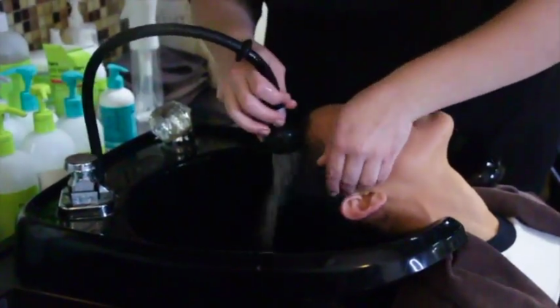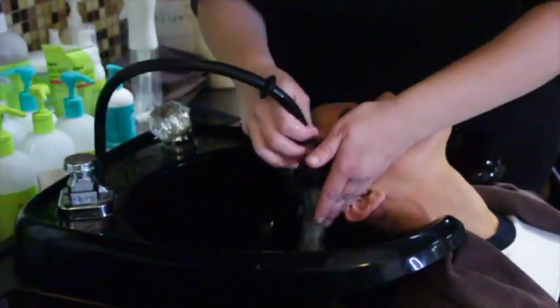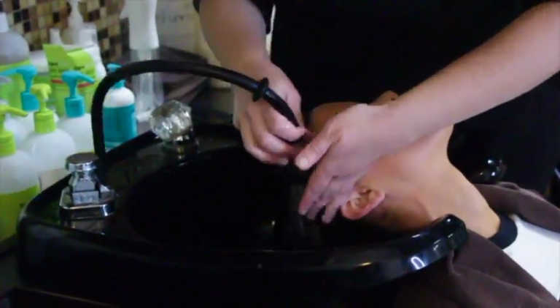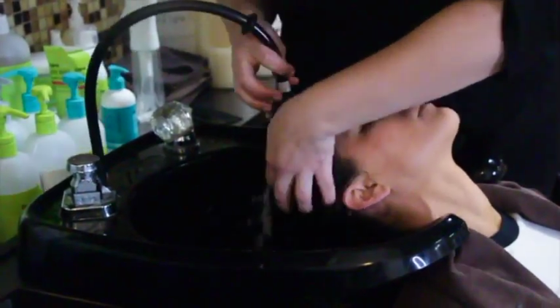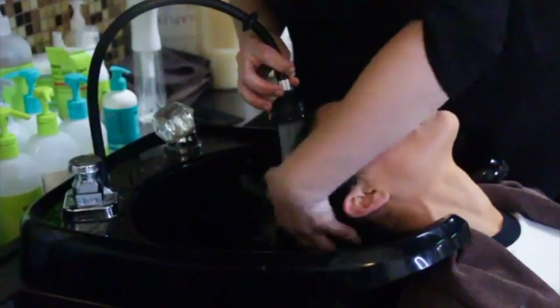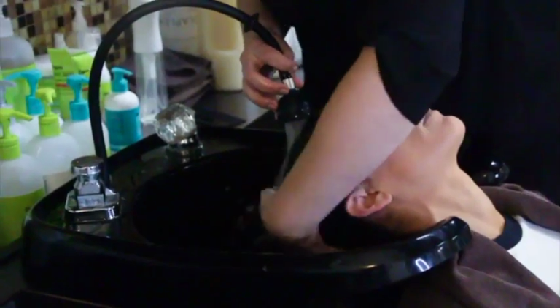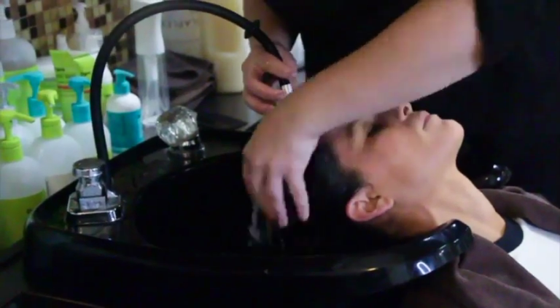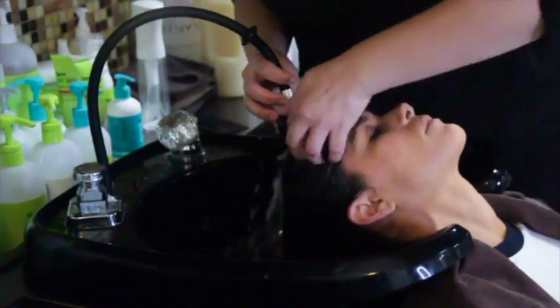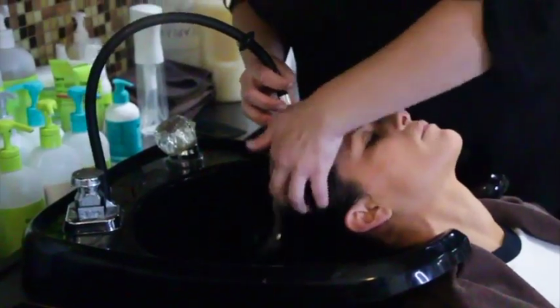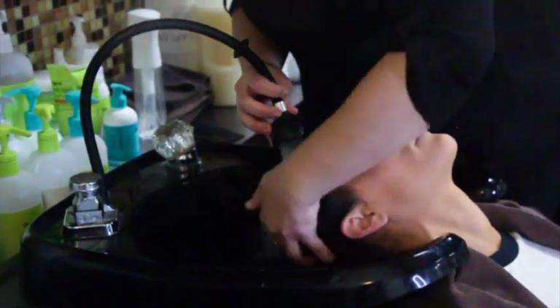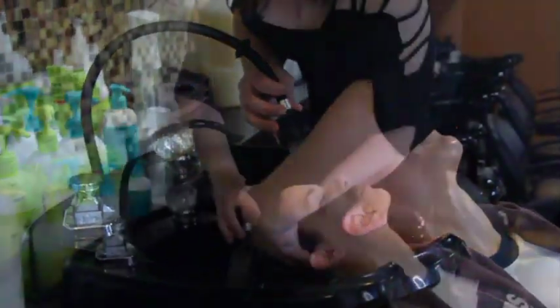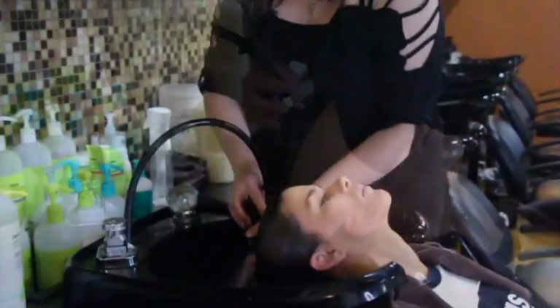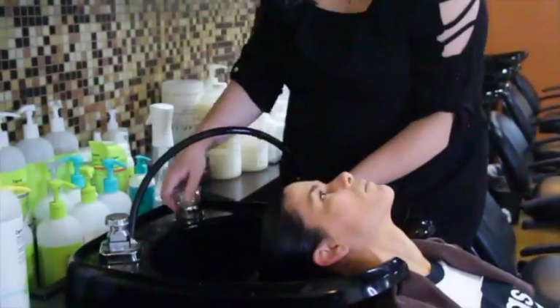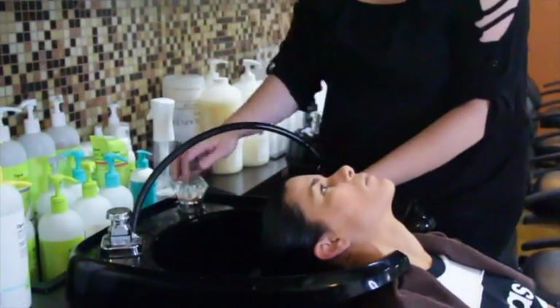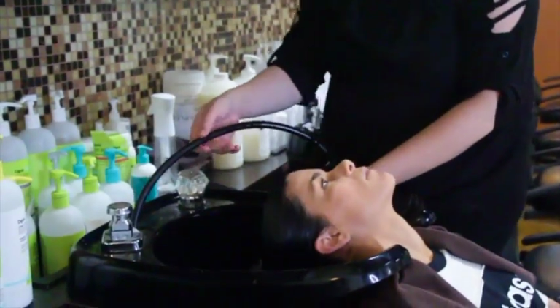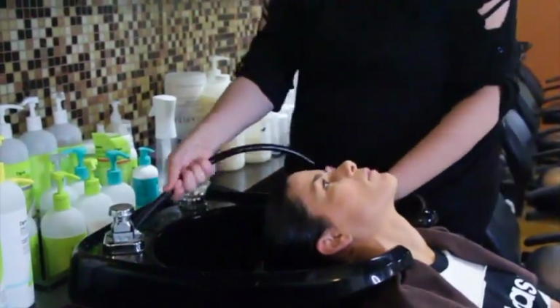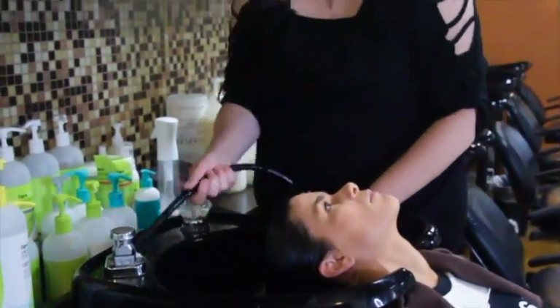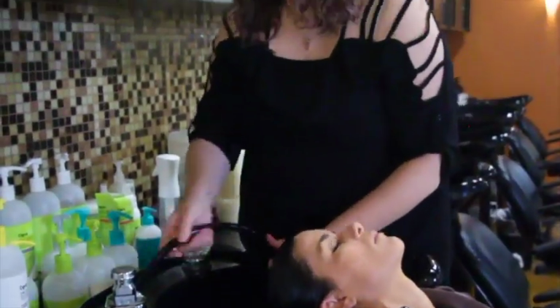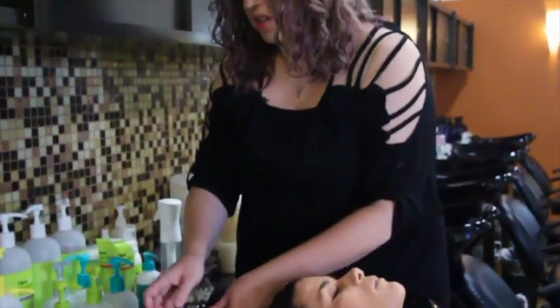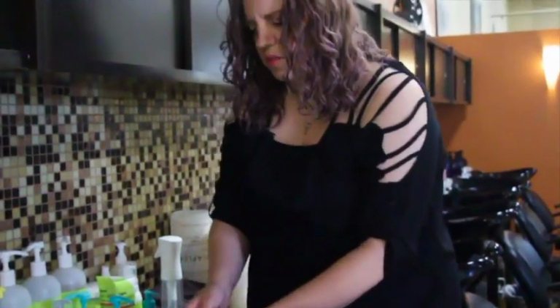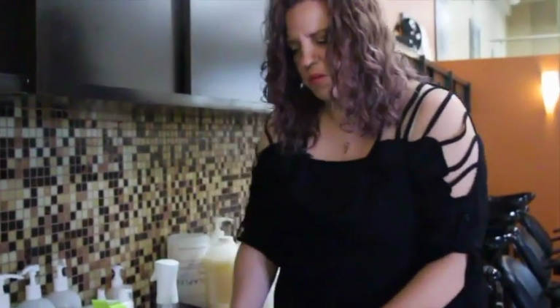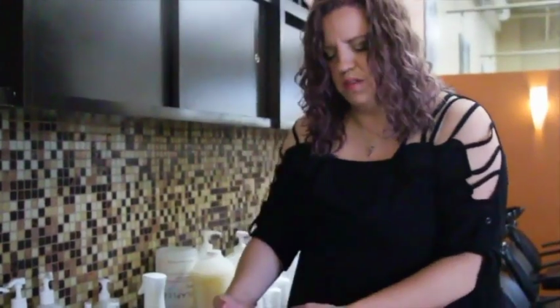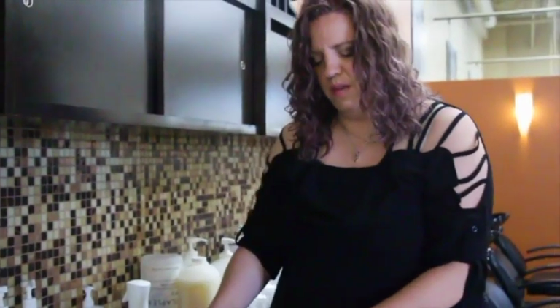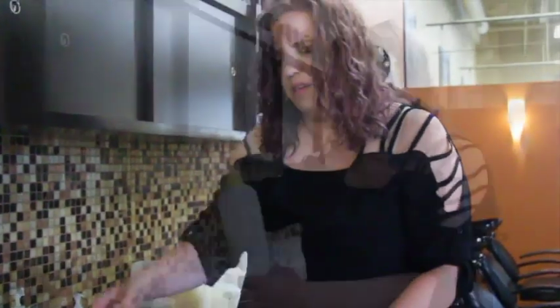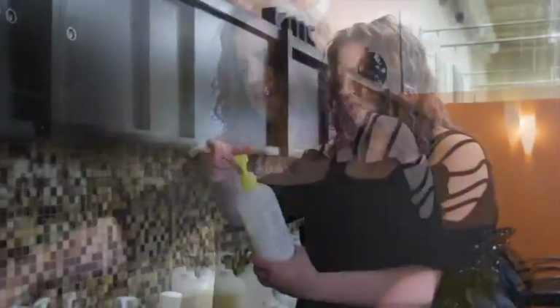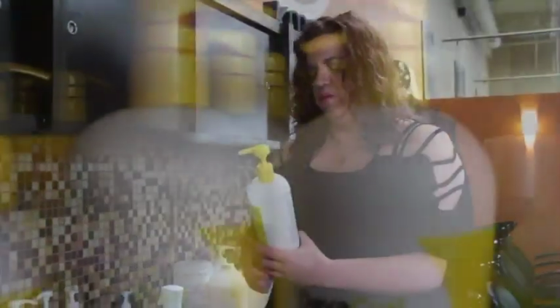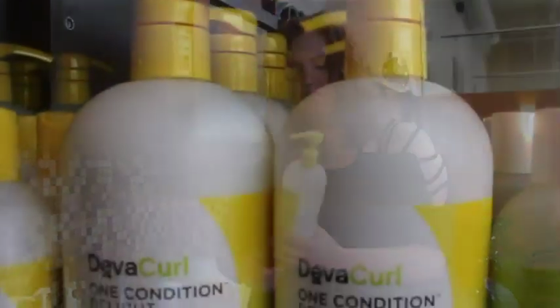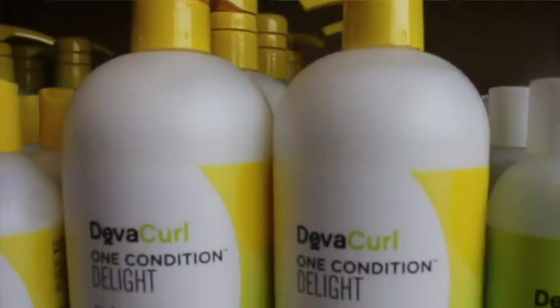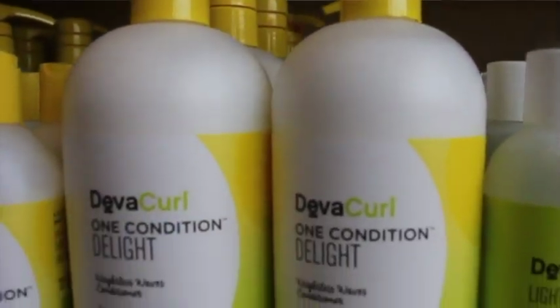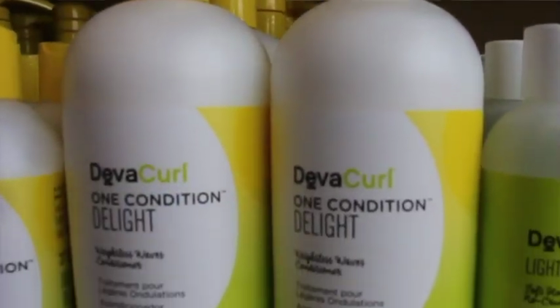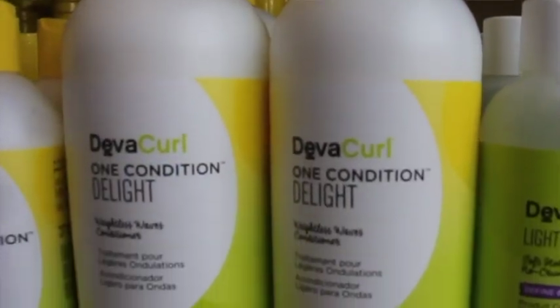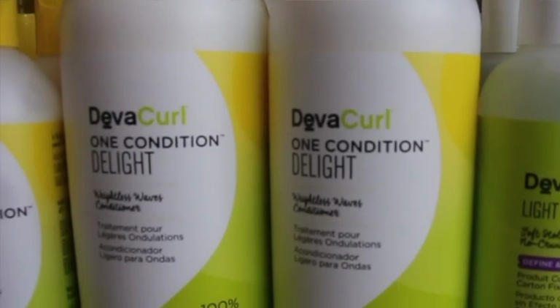Make sure that you leave all the water in the hair — you don't squeeze out the moisture before the conditioner. For your conditioner, because we want it to be weightless with lots of volume, we're going to do deep curl and condition to life.